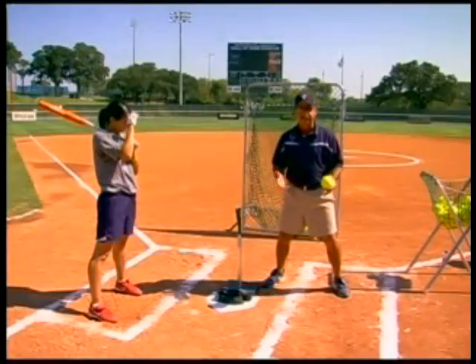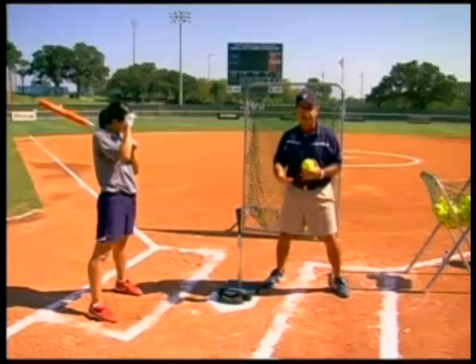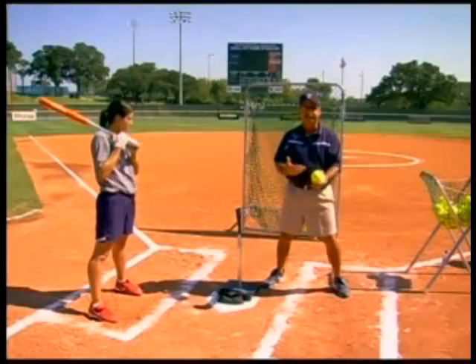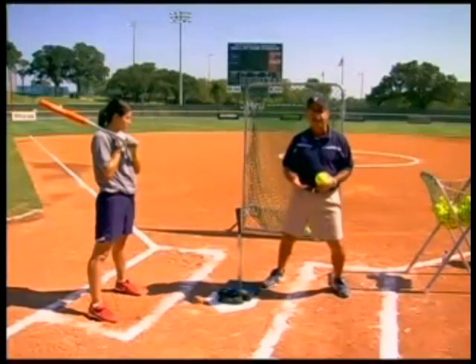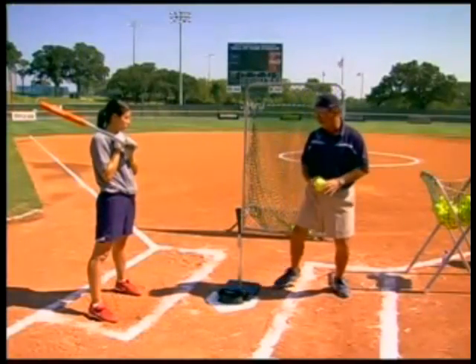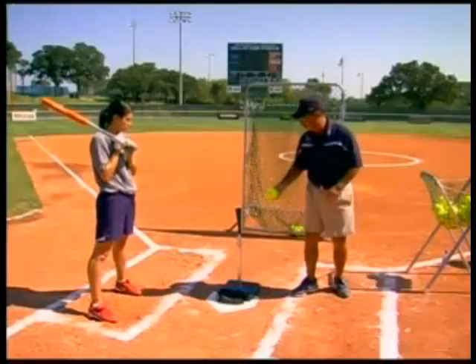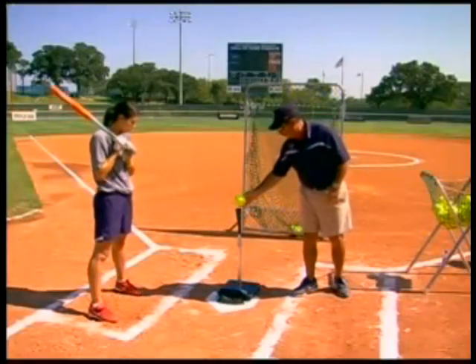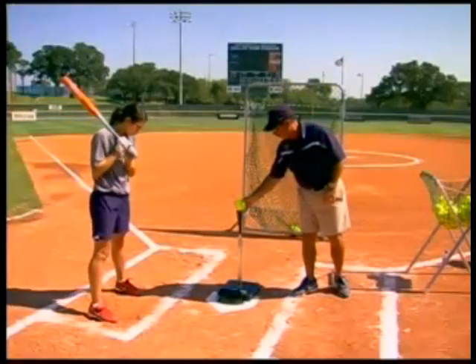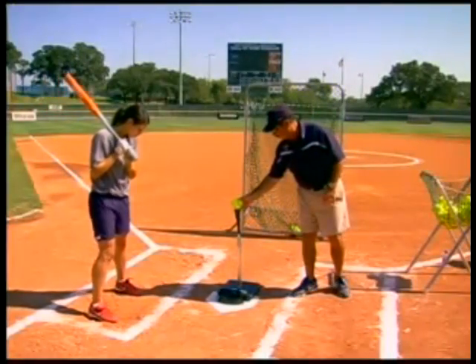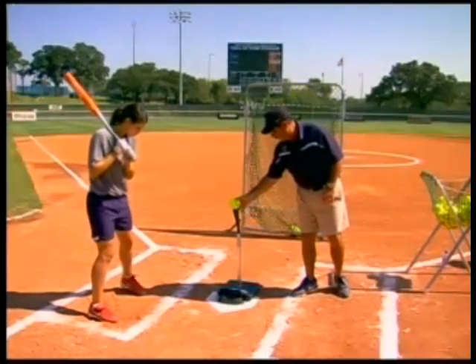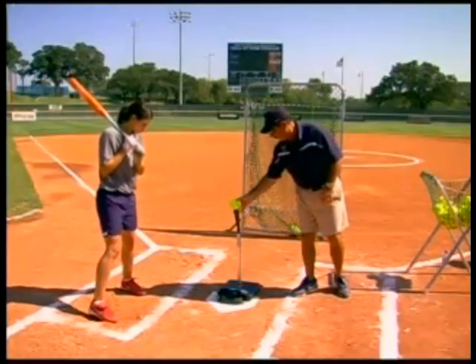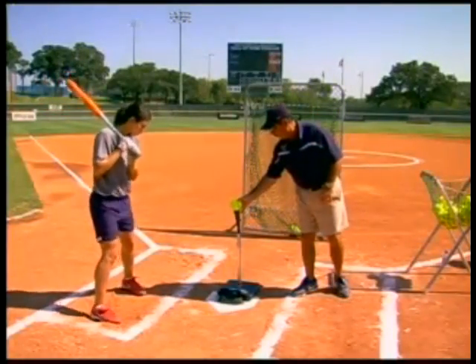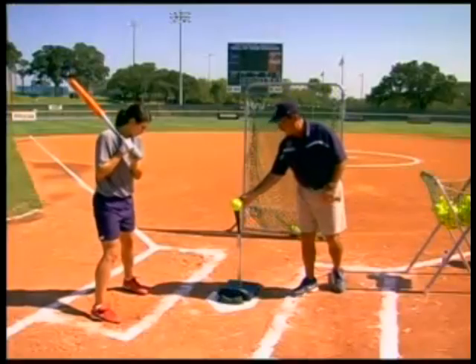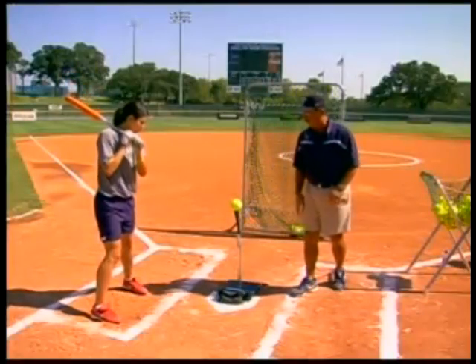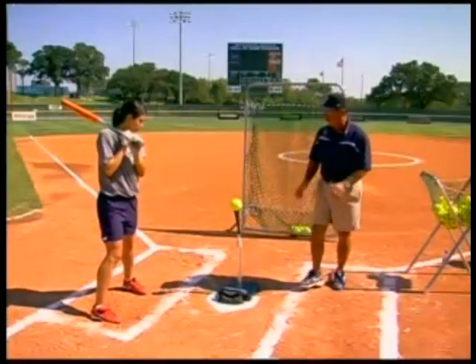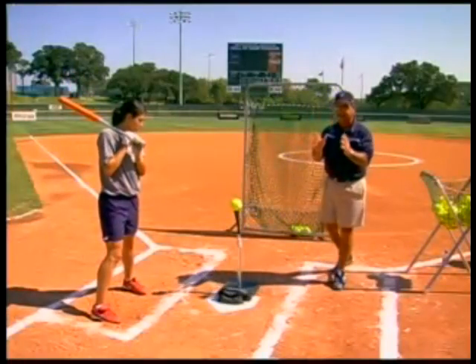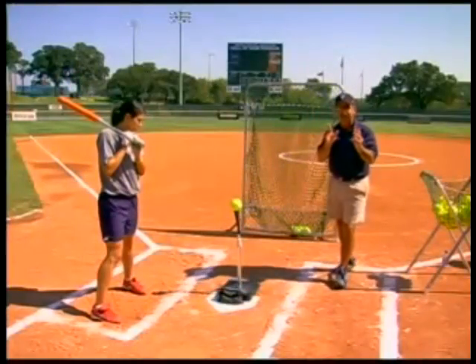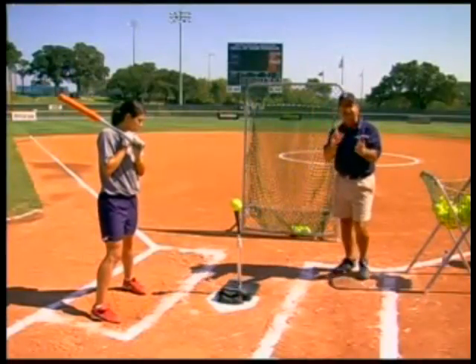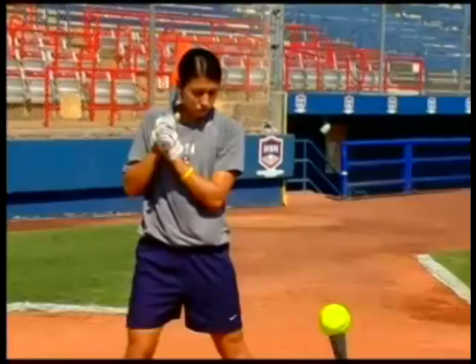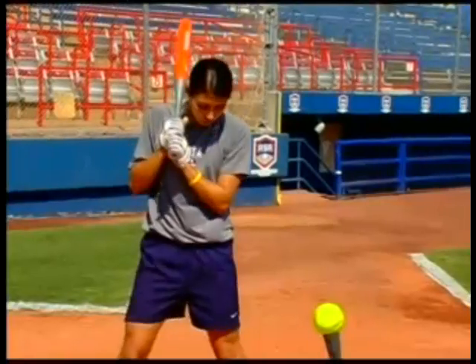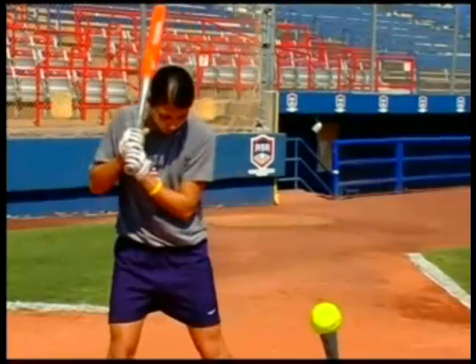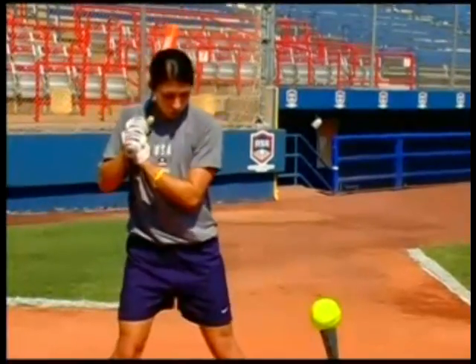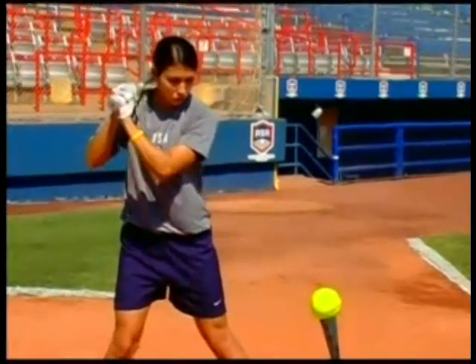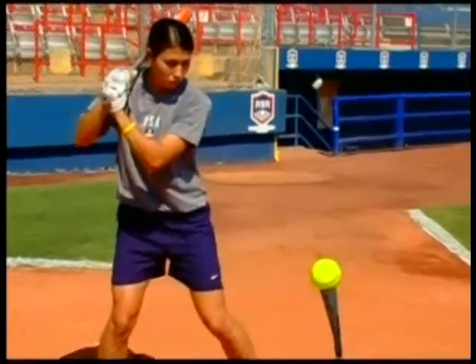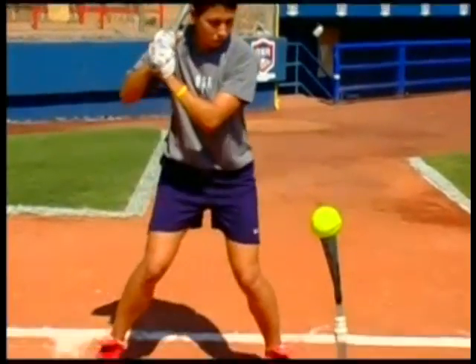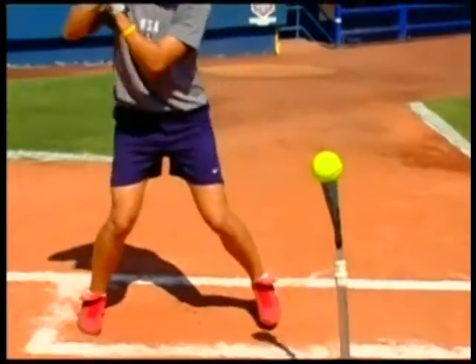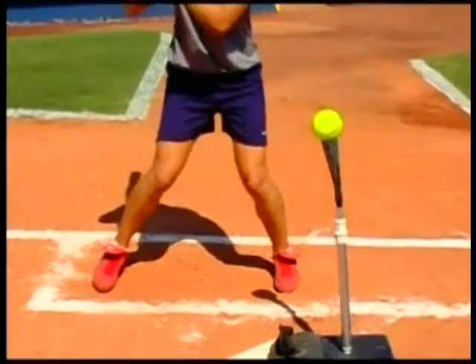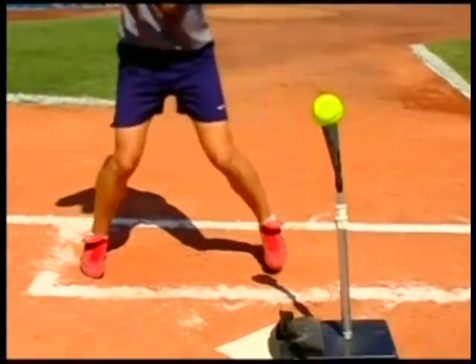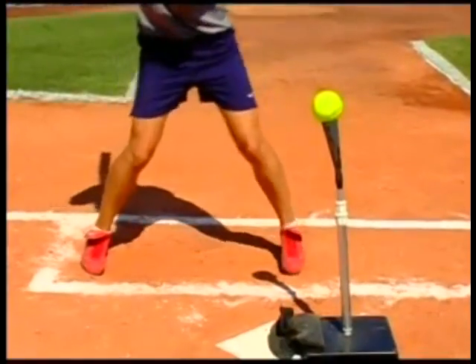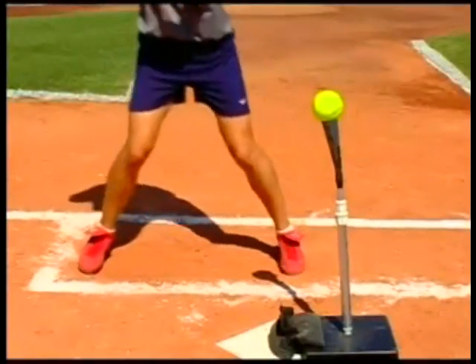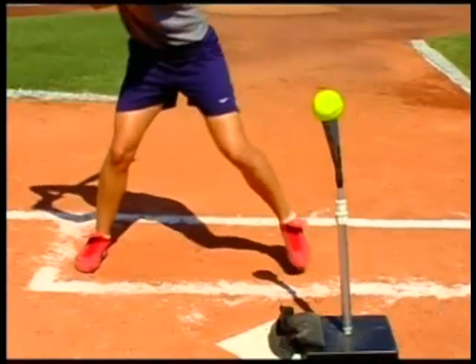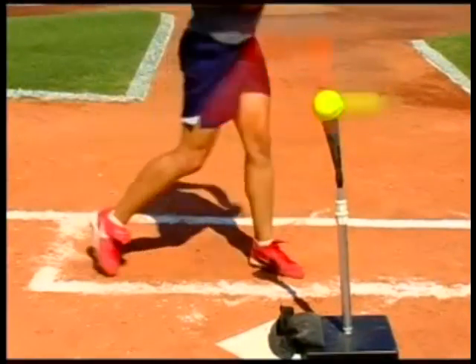There are a lot of good things that can happen out of this drill. We're going to begin by having Andrea go six times and then hit. So she's going to go tap-tap, tap-tap, tap, and hit.